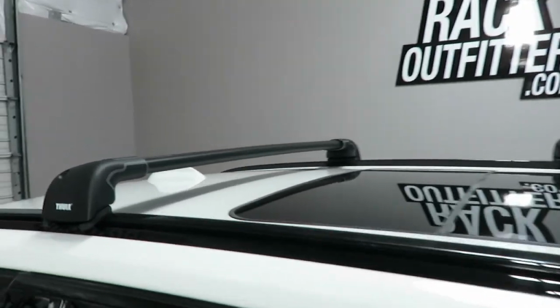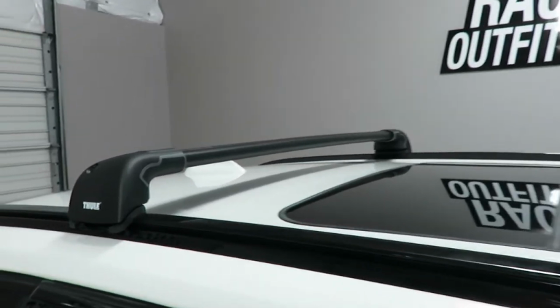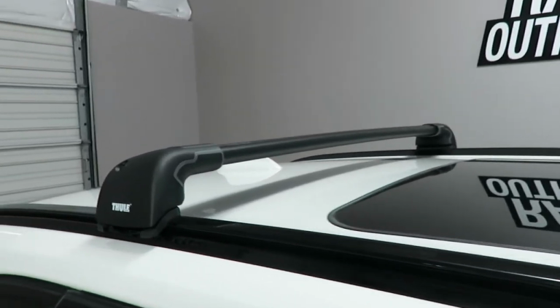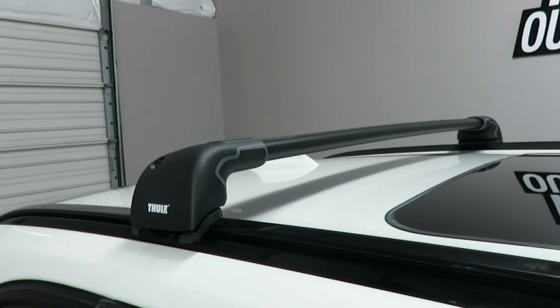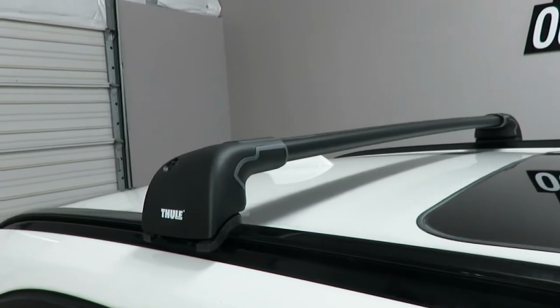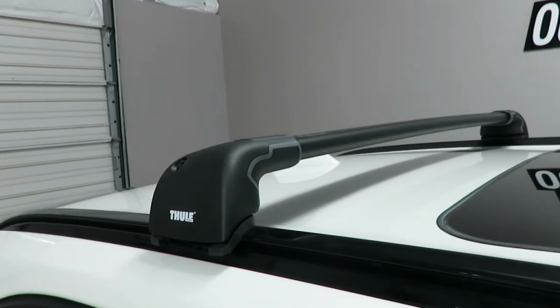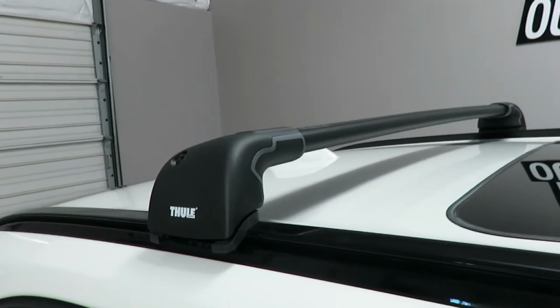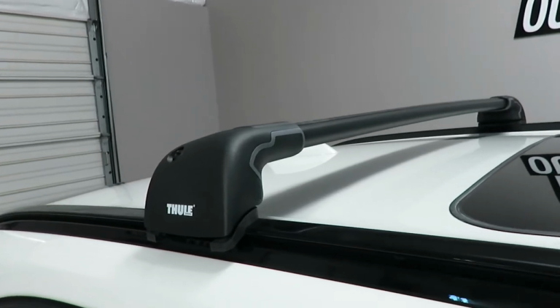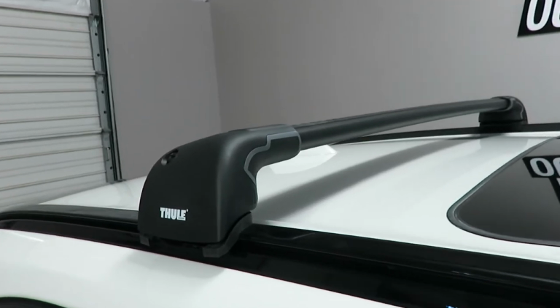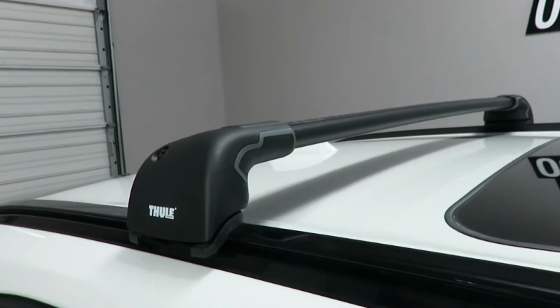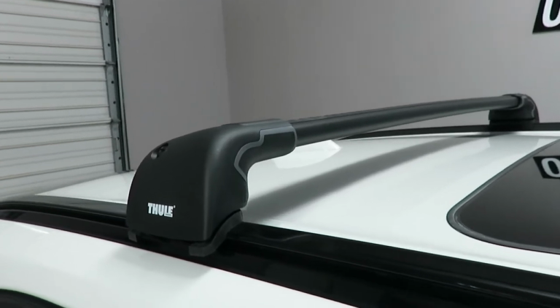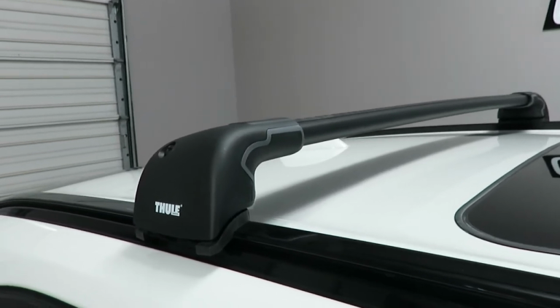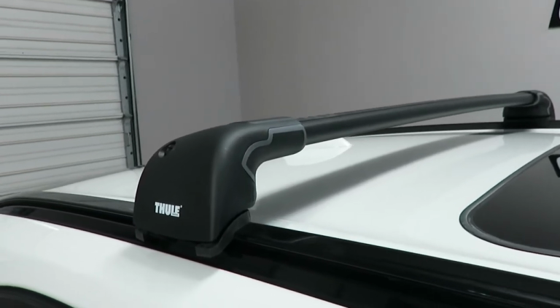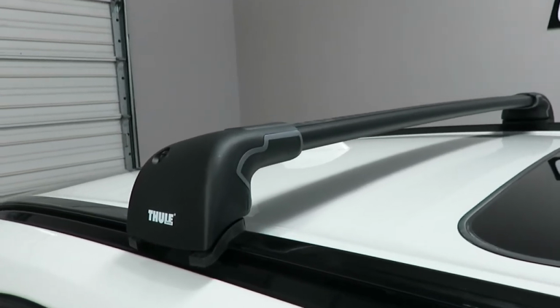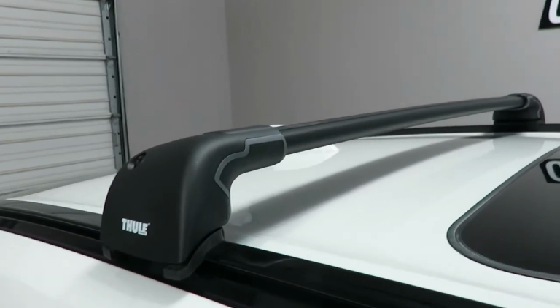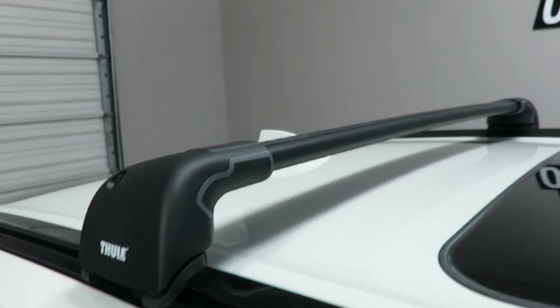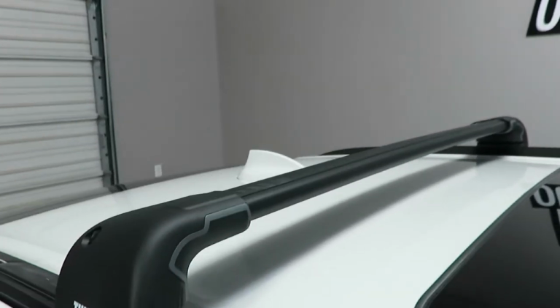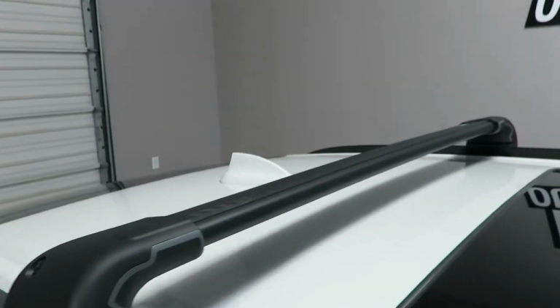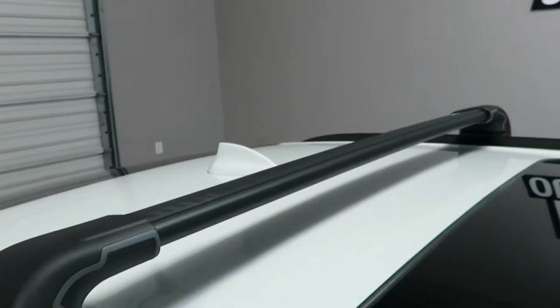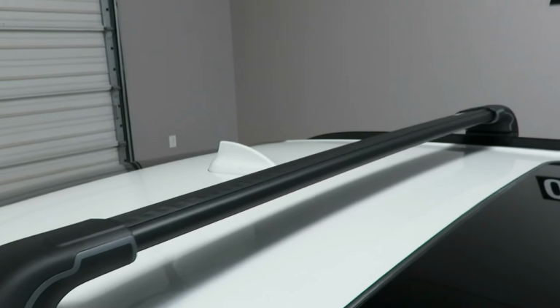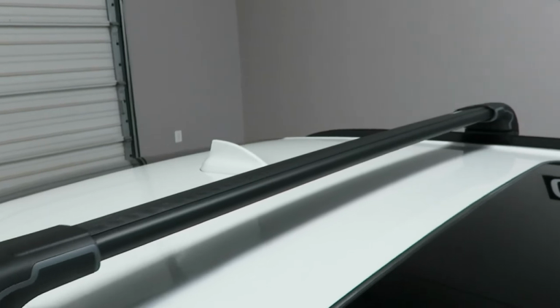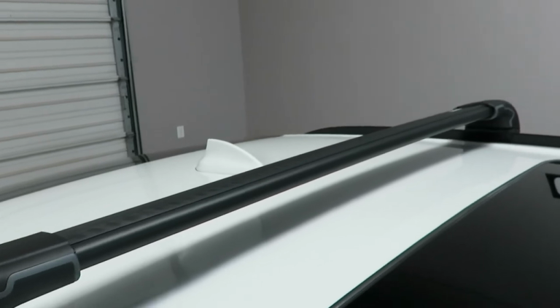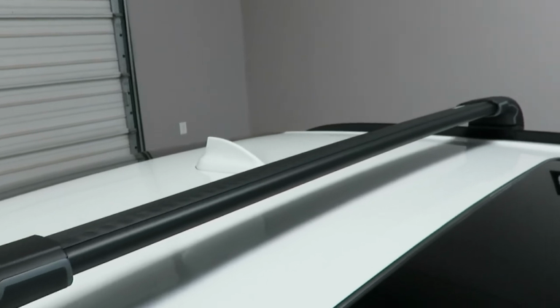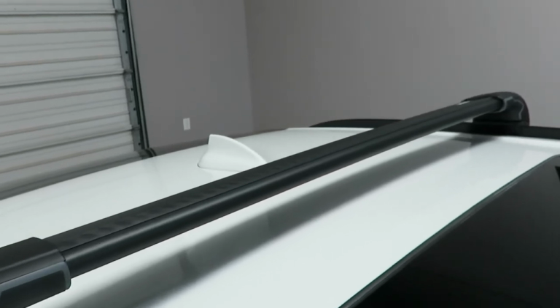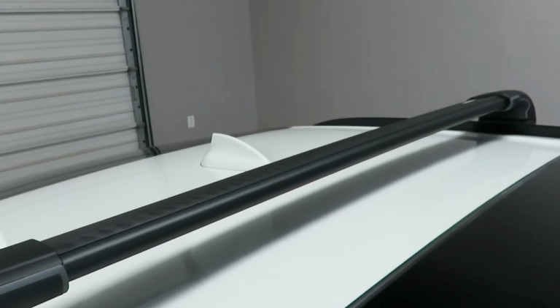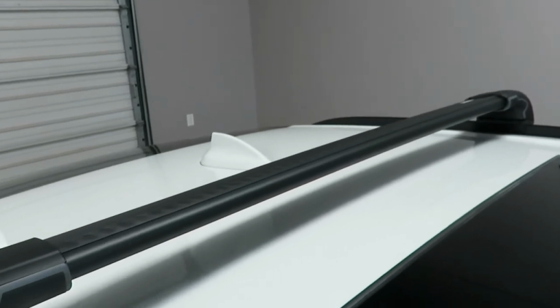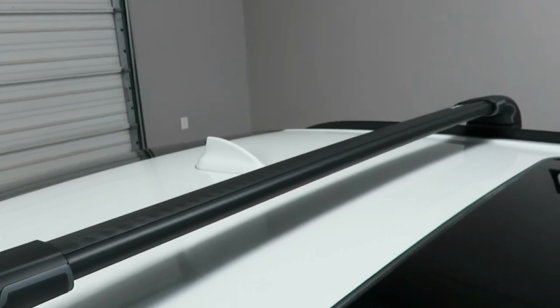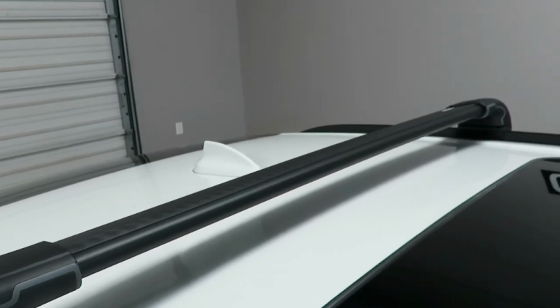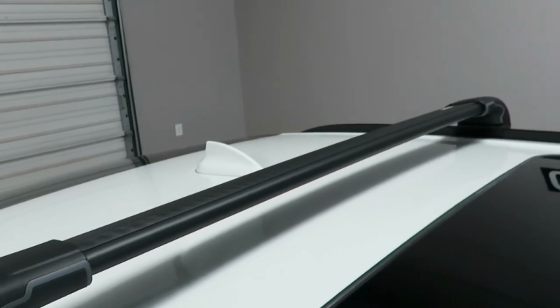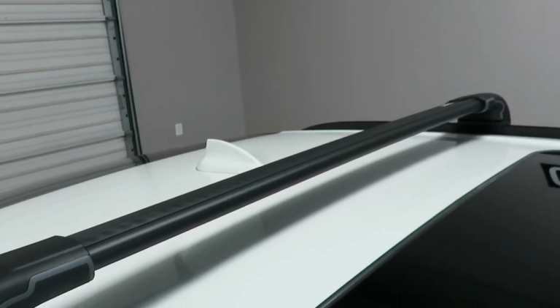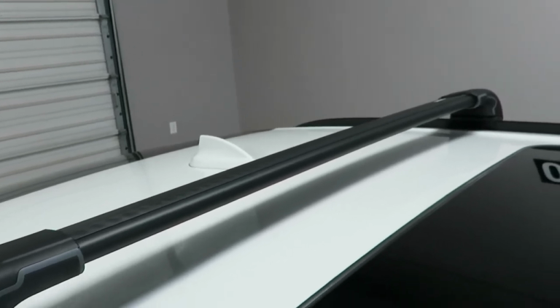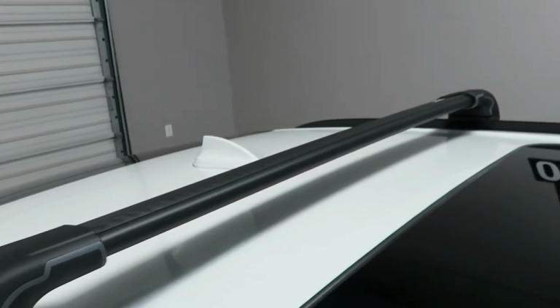This rear crossbar is also part number 7603B. It offers 36 and a quarter inches of usable bar space between the feet.